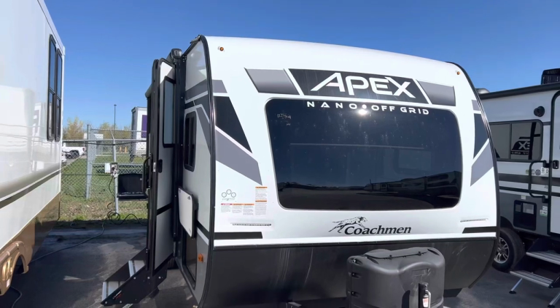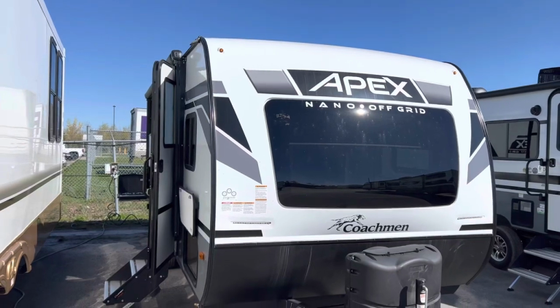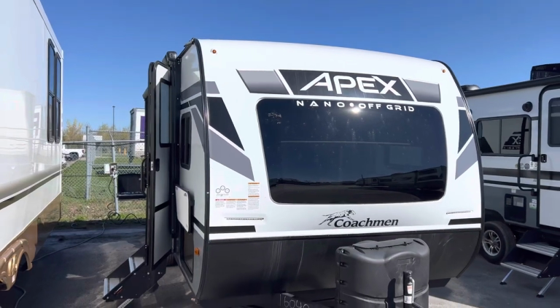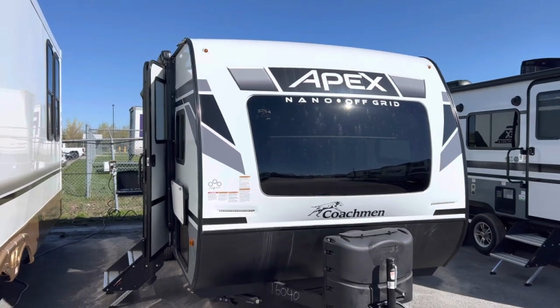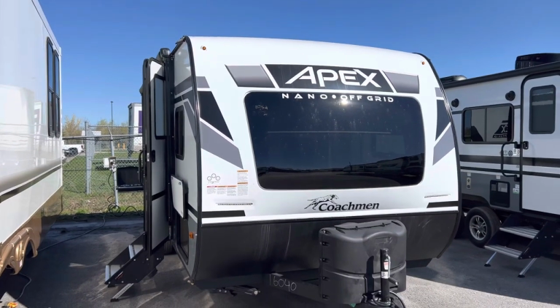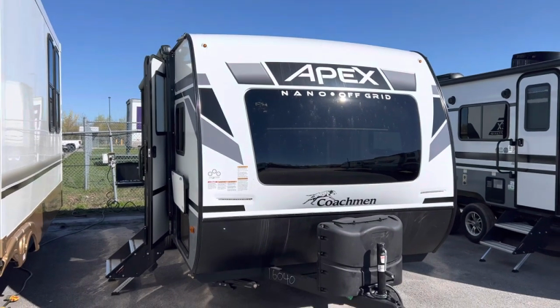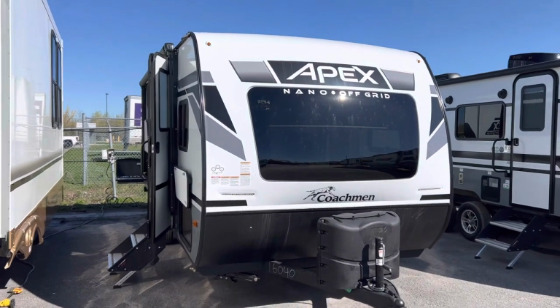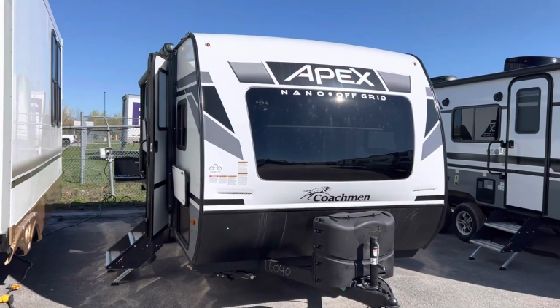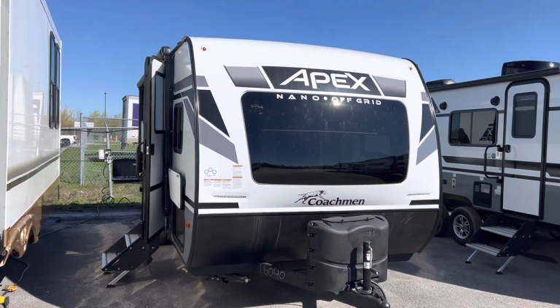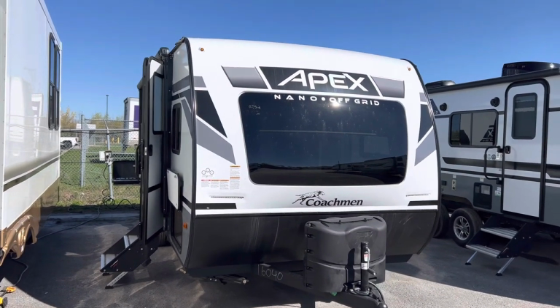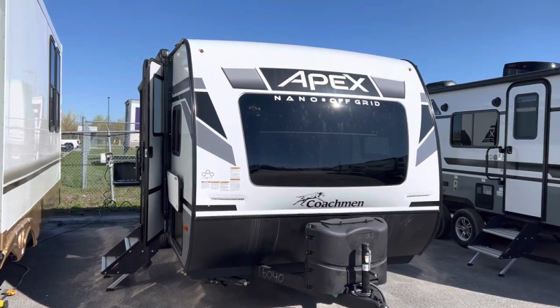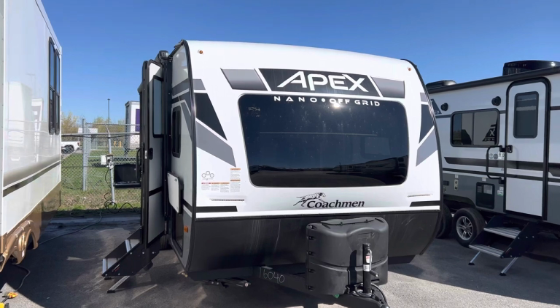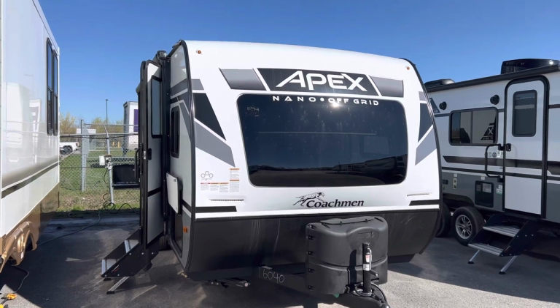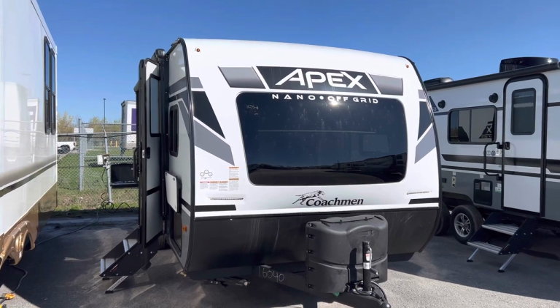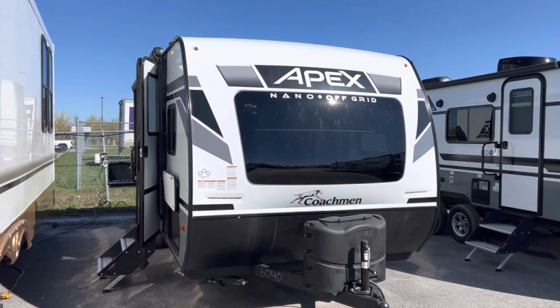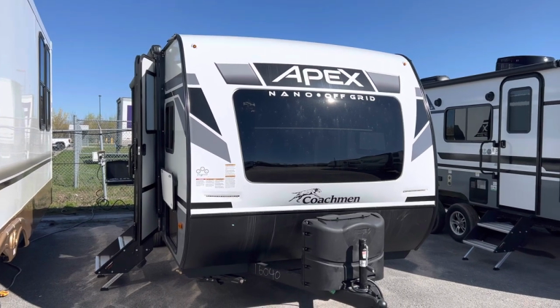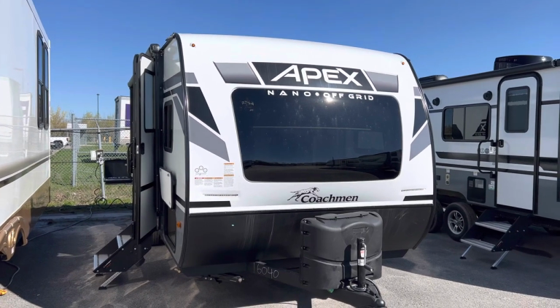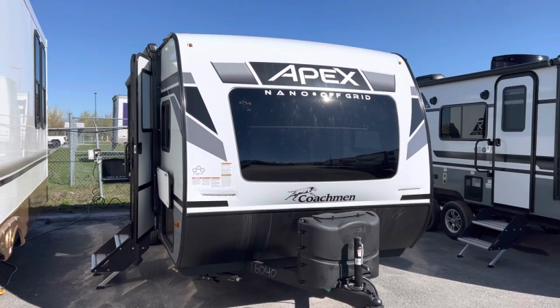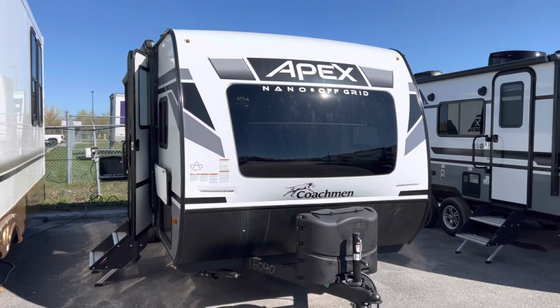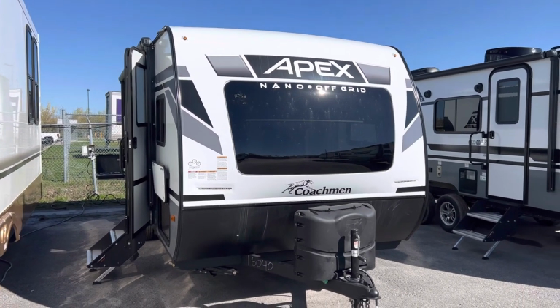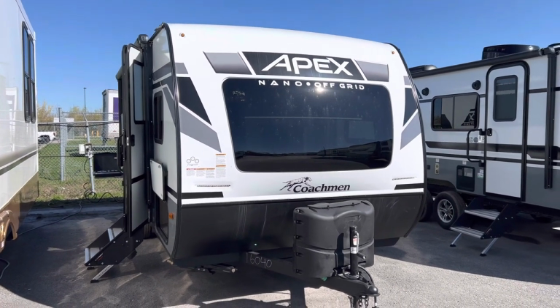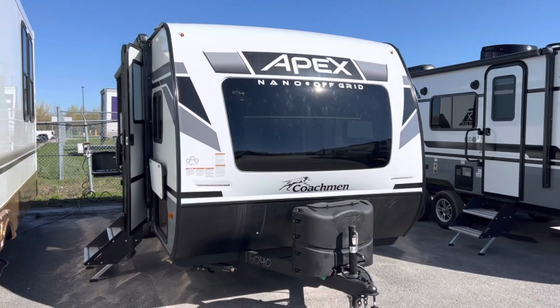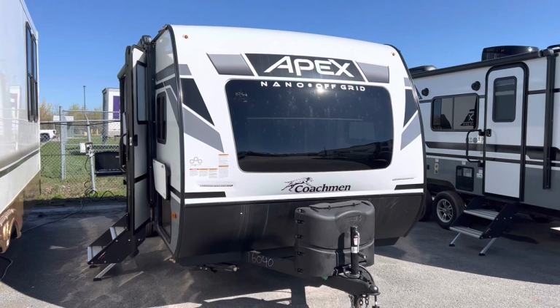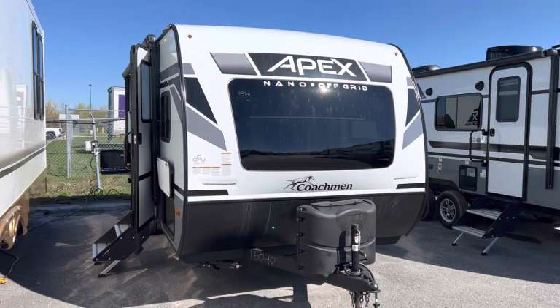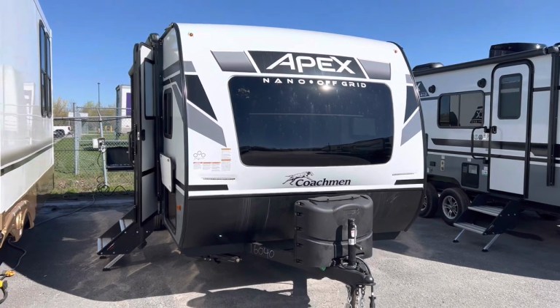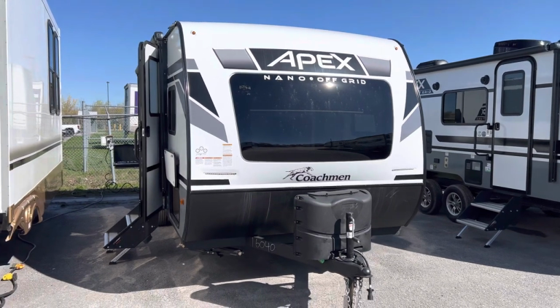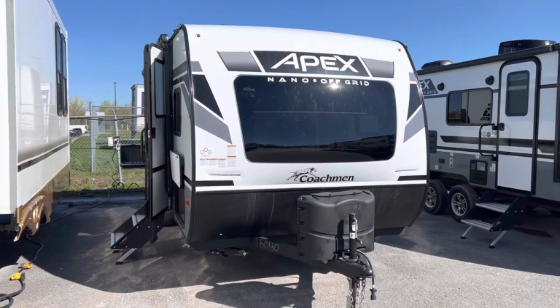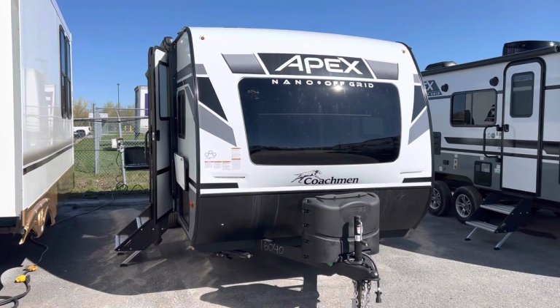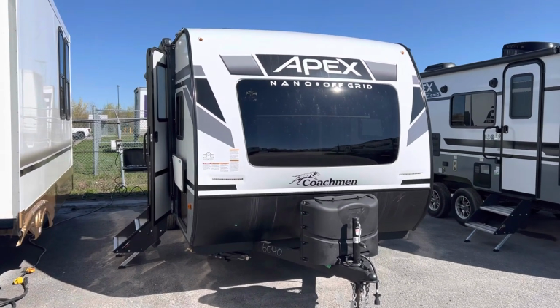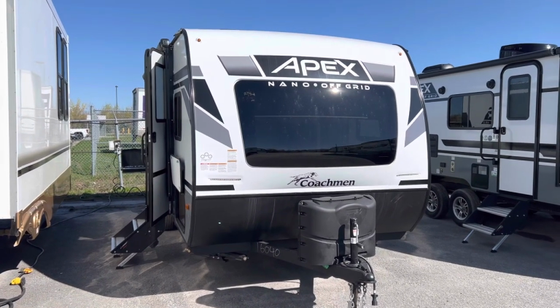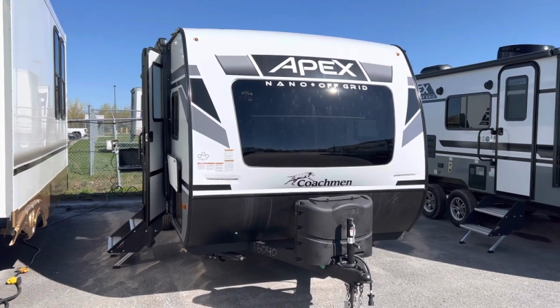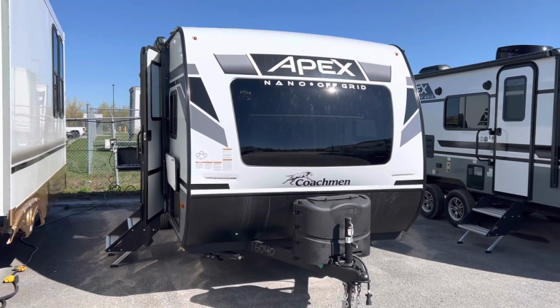All right folks, welcome back to Primo RV Center here in Ottawa. My name is Dave, and we have a 194 BHS Apex Nano off-grid package with all the new features. We're super excited to show you — we just got this one in and it won't stick around very long, I can guarantee you that with all these nice features.